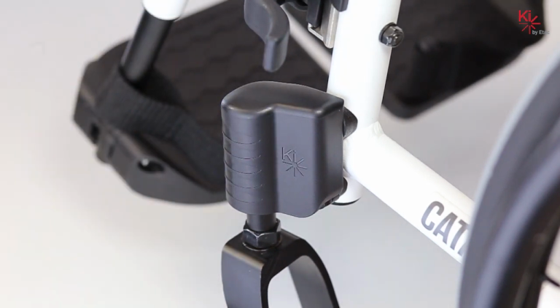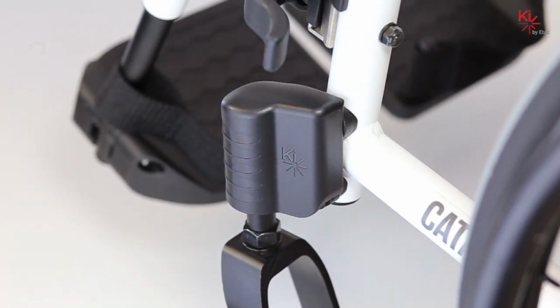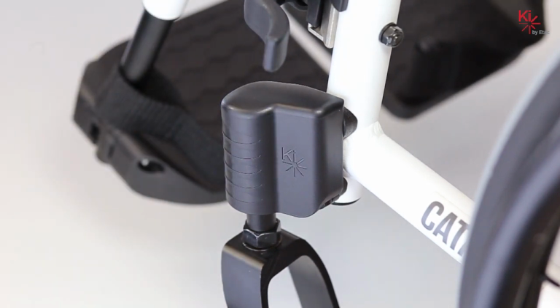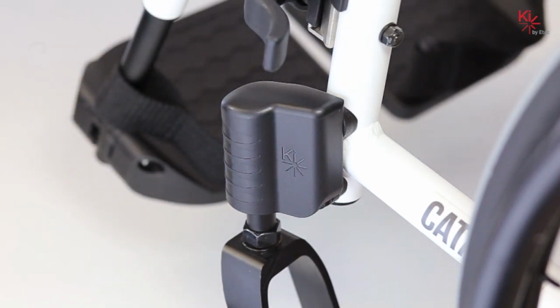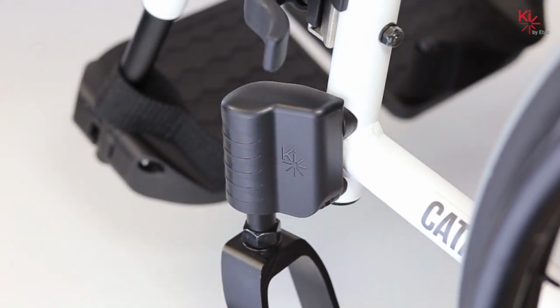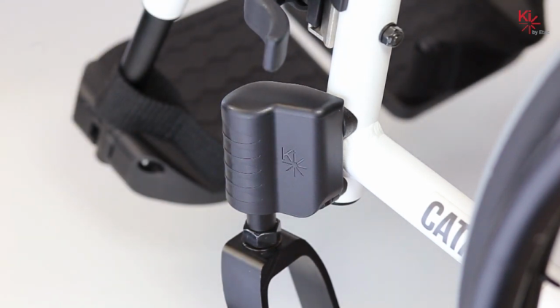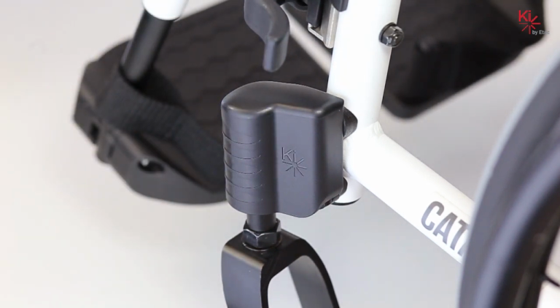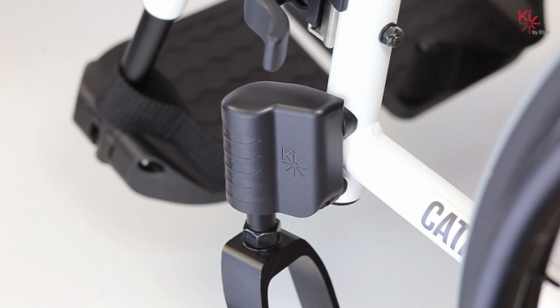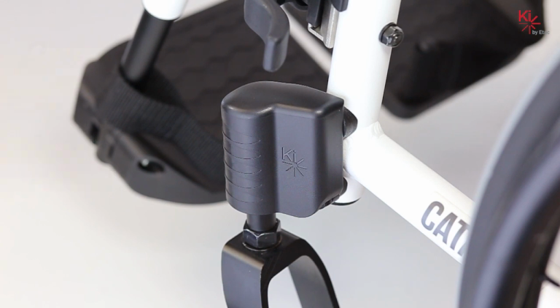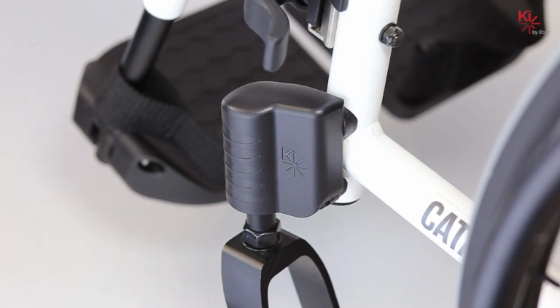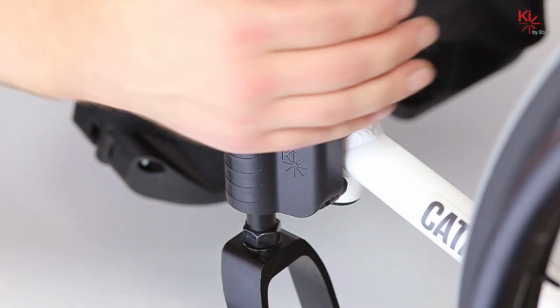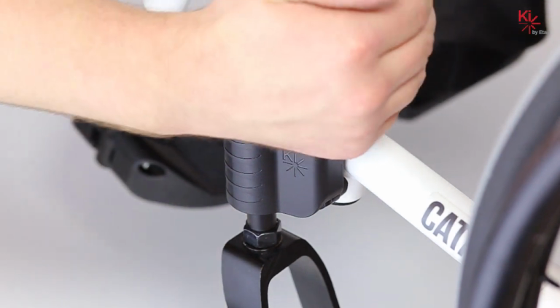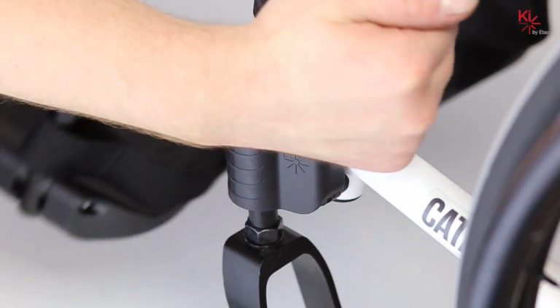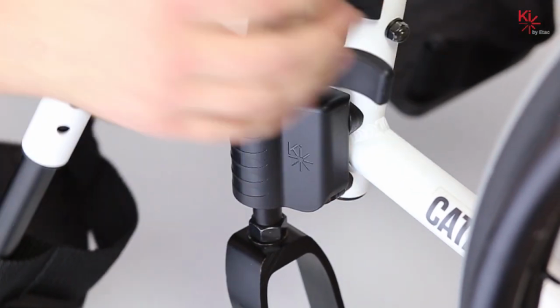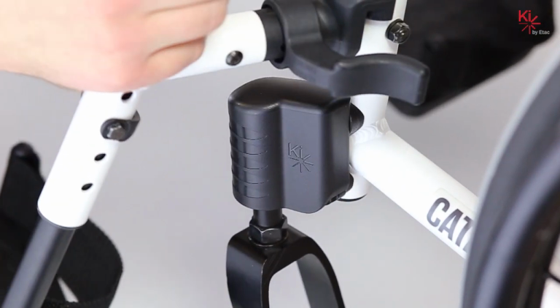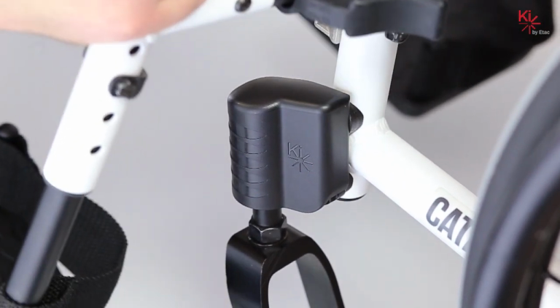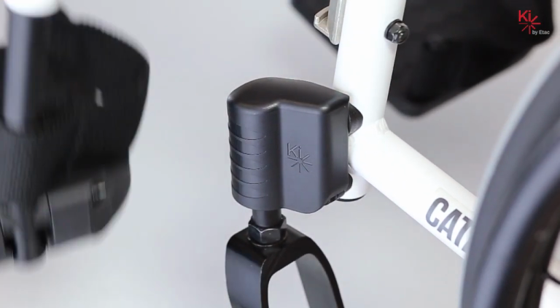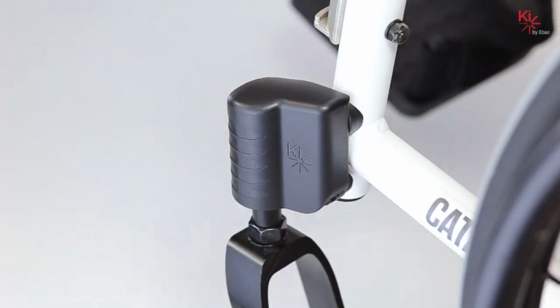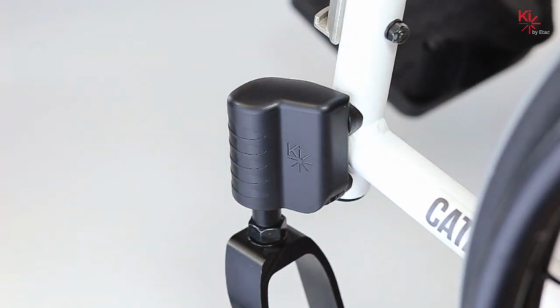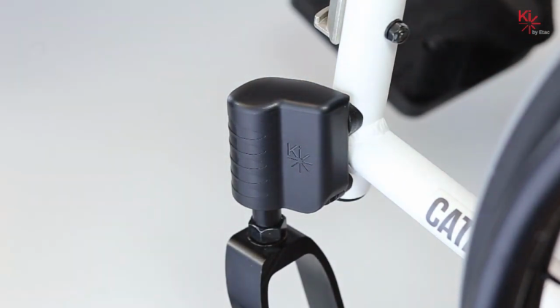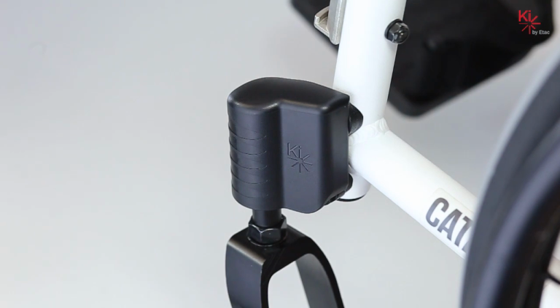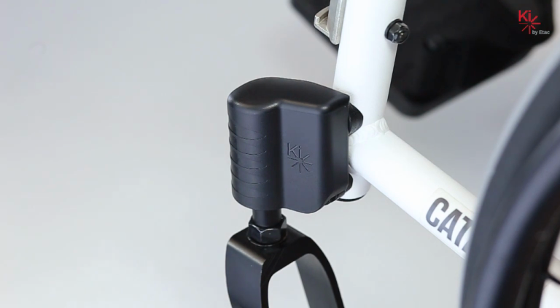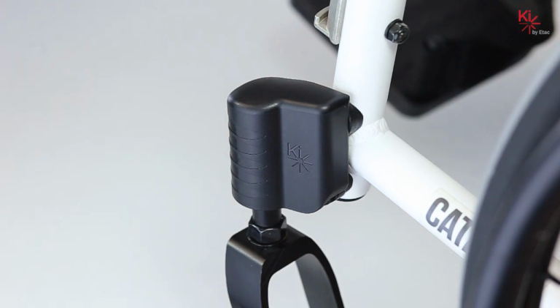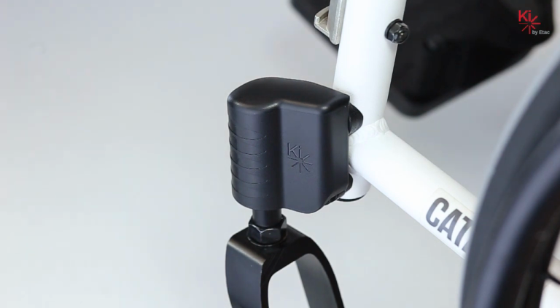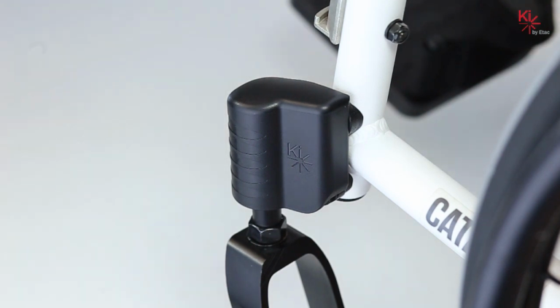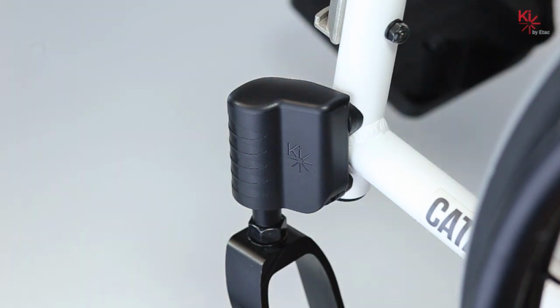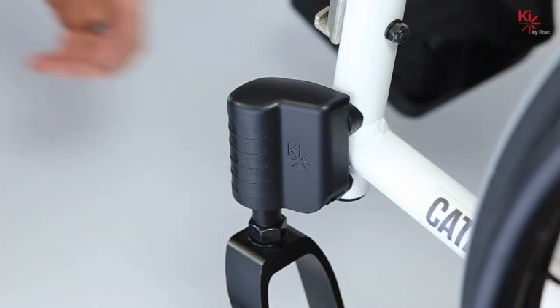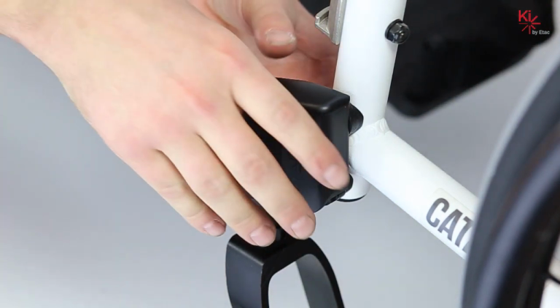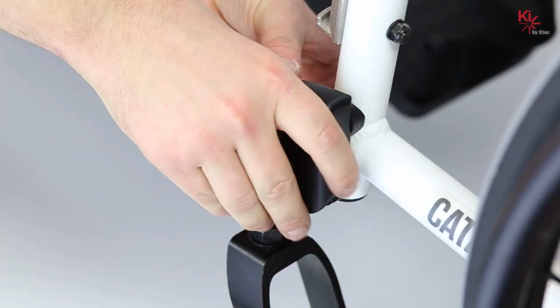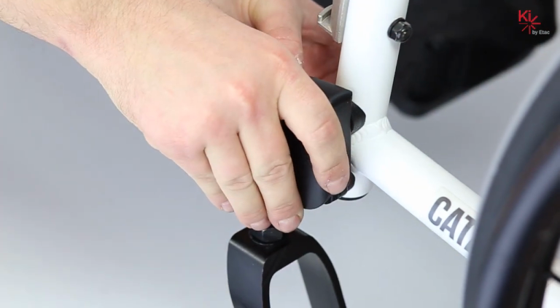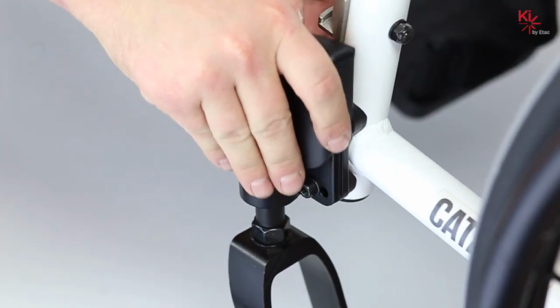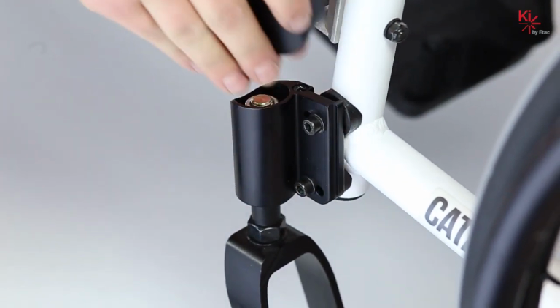The first step for ease of adjustment is to remove your footrests. Now you will want to take the protective composite cover off of the caster housing by pulling straight up.